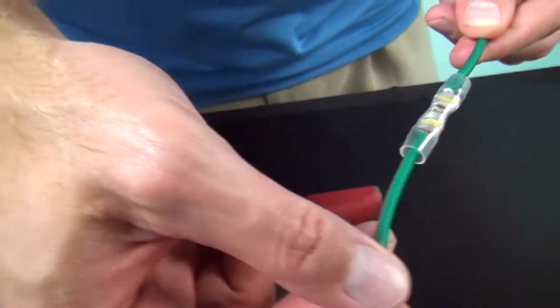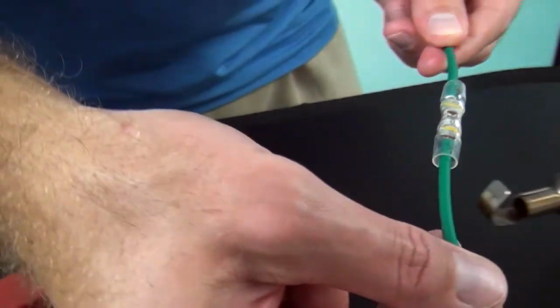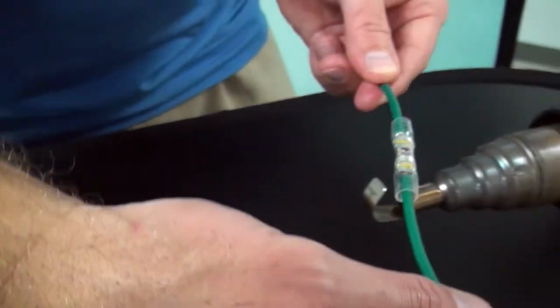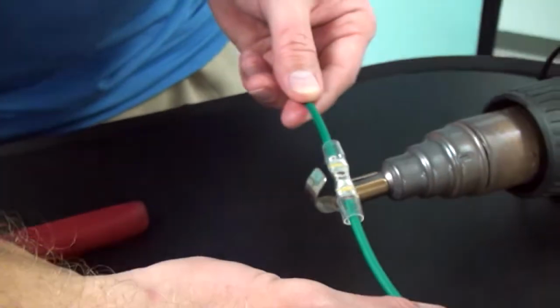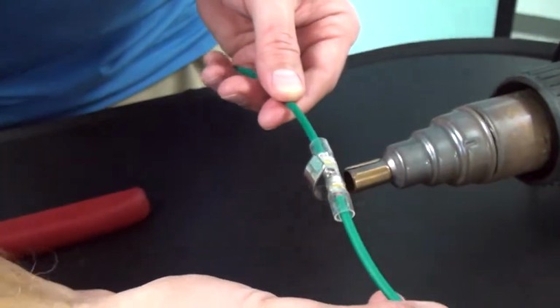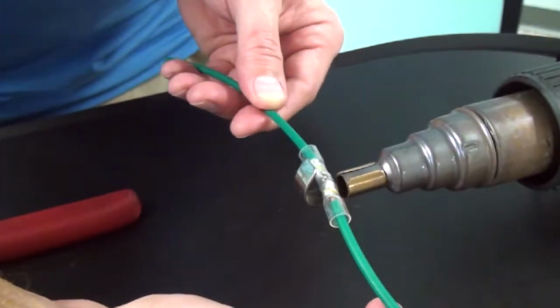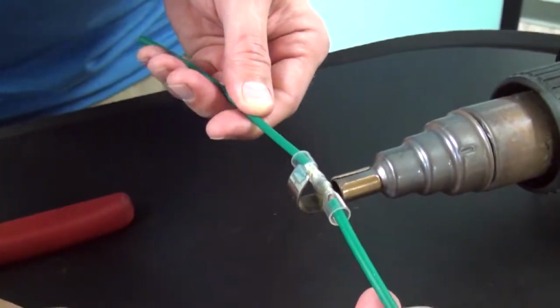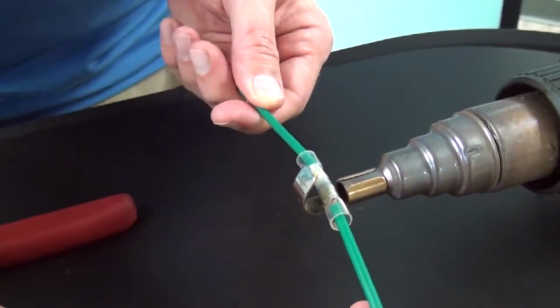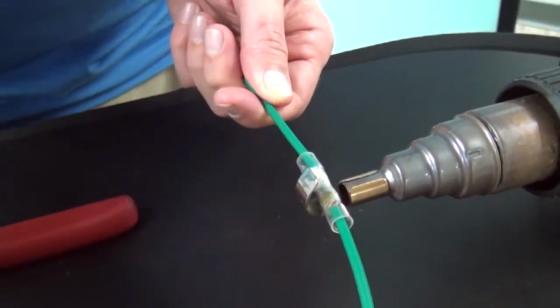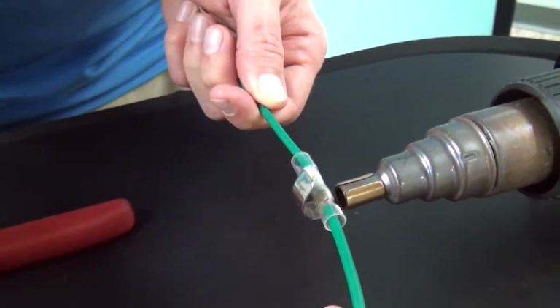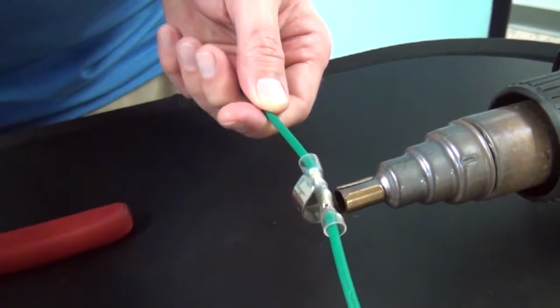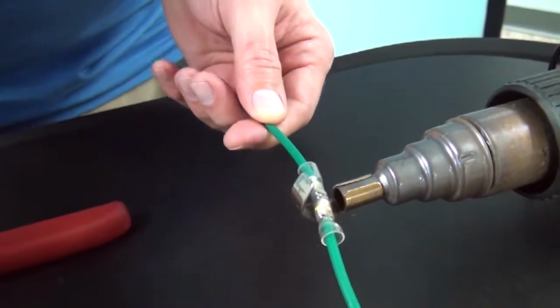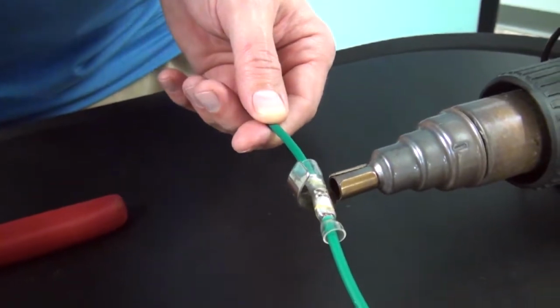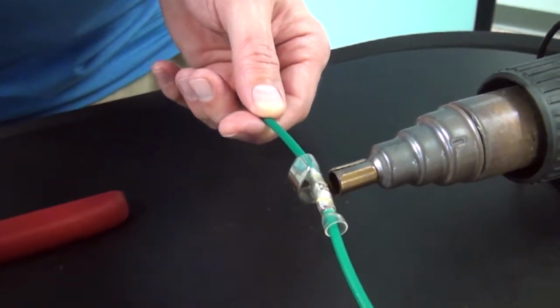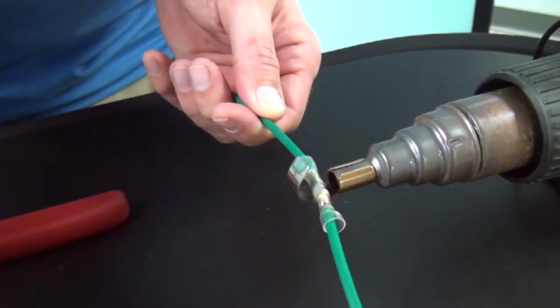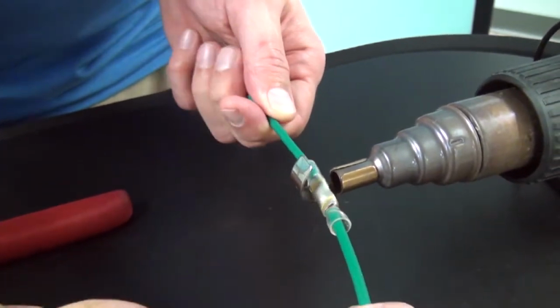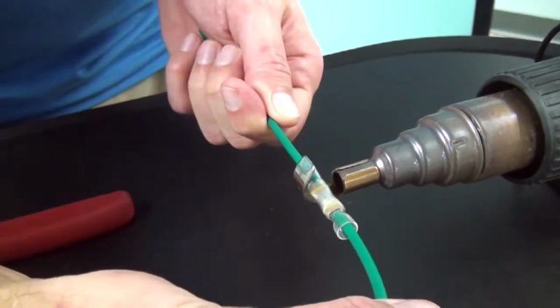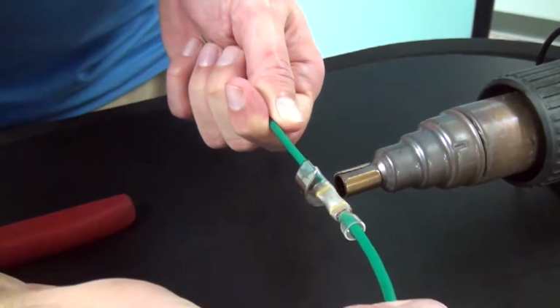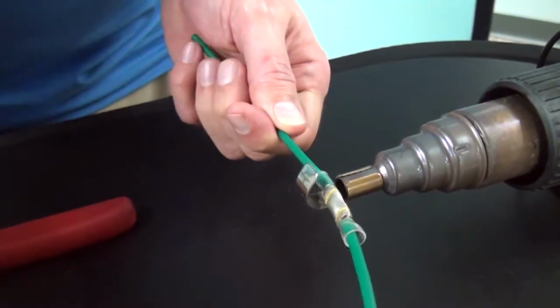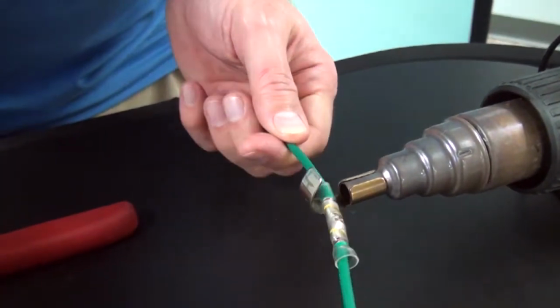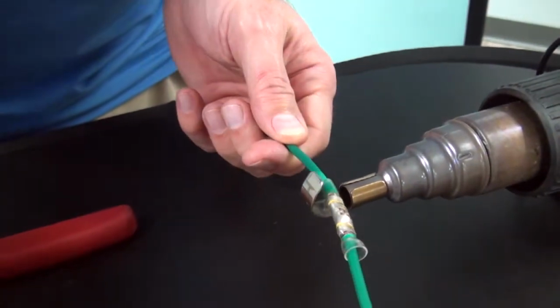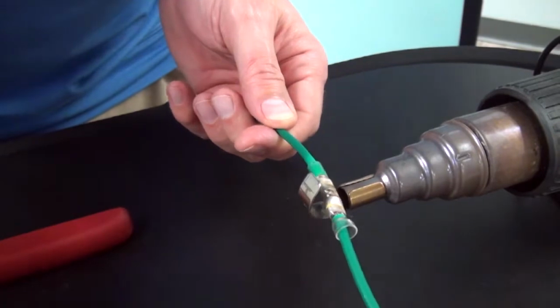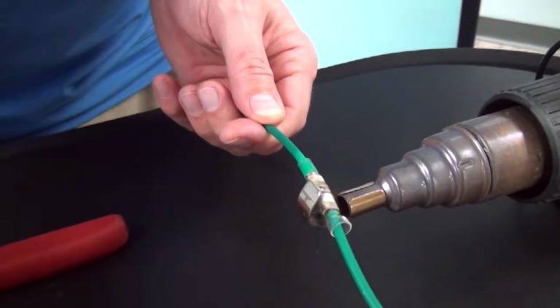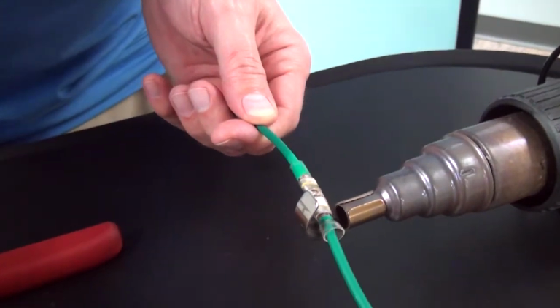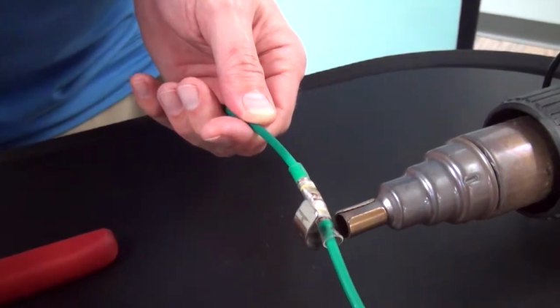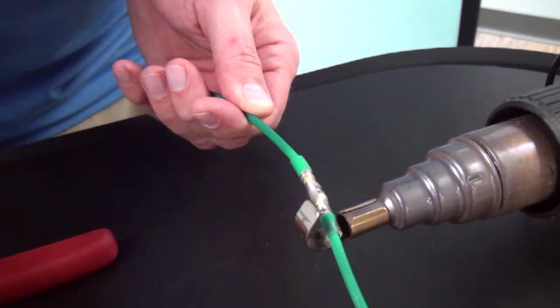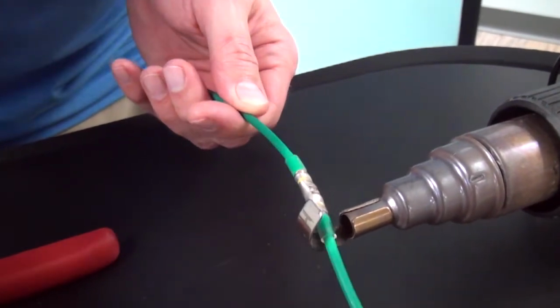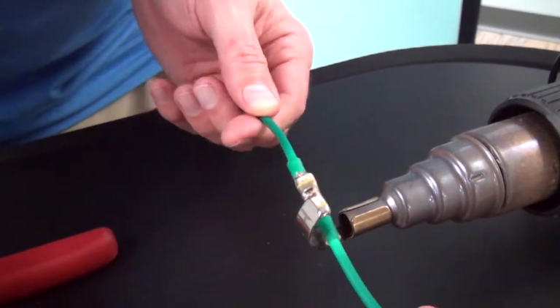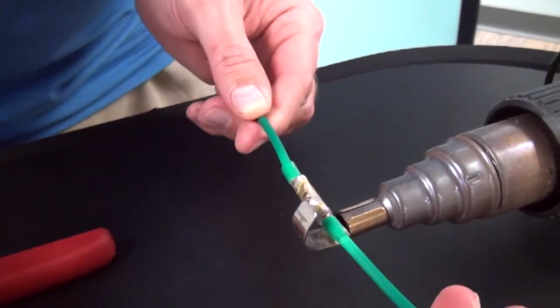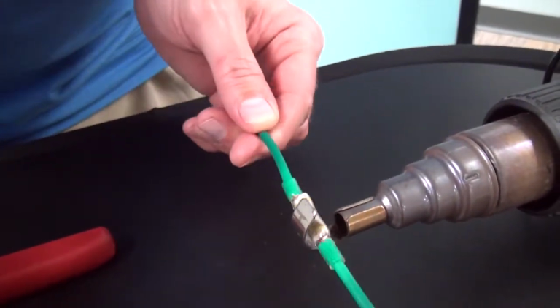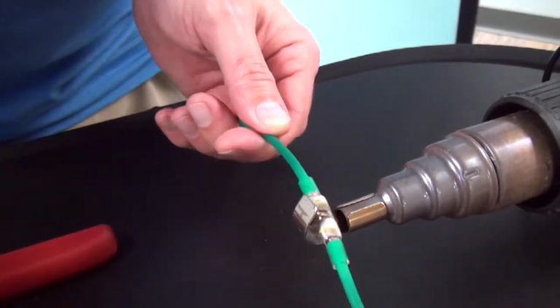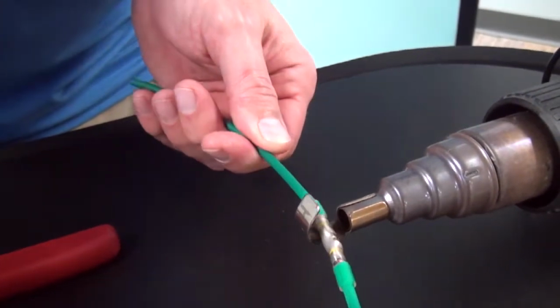When recovering the tubing, start by focusing the heat at the middle of the connector and move the heat to one end. You'll want to make sure that any air under the tubing is forced out. Repeat on the other side. You can now remove it from the heat and let it cool.